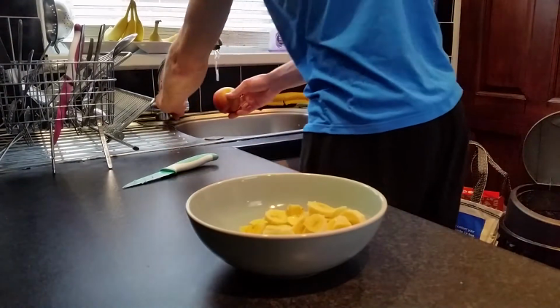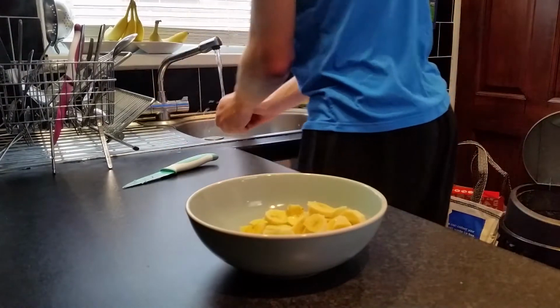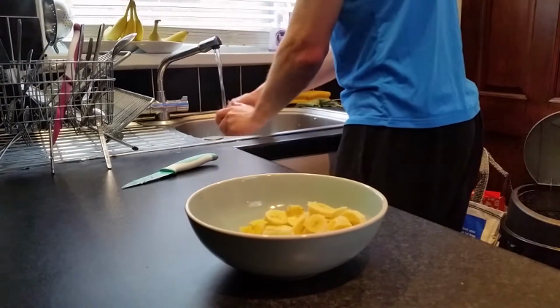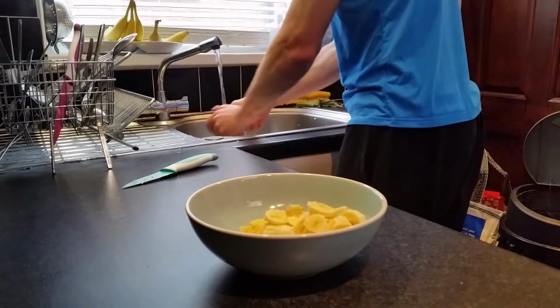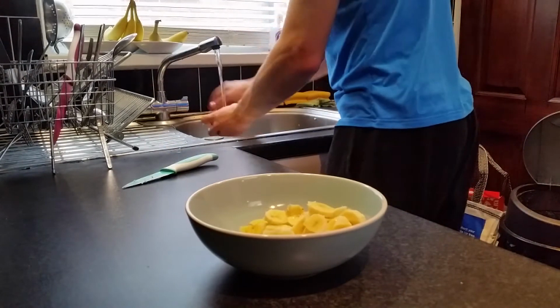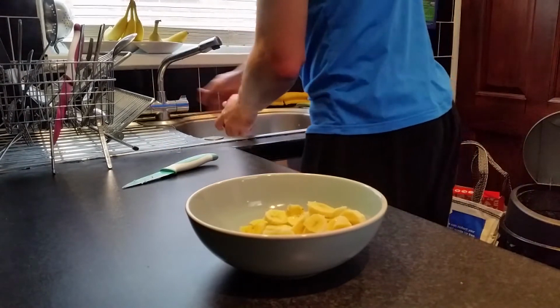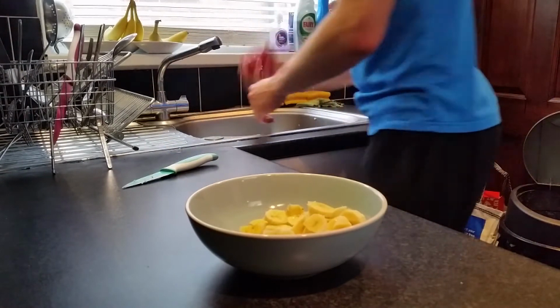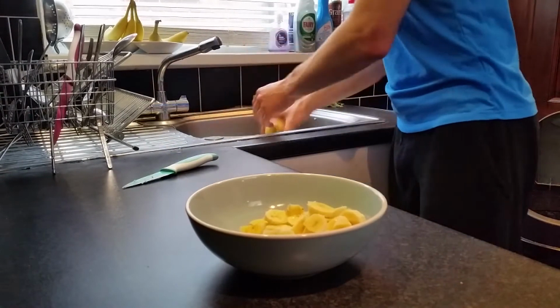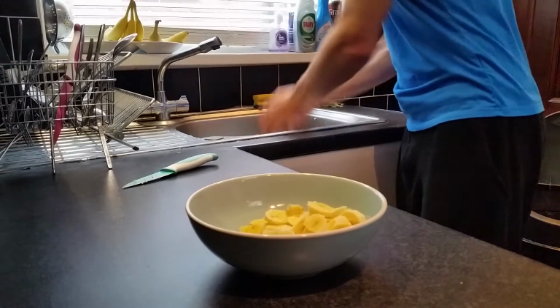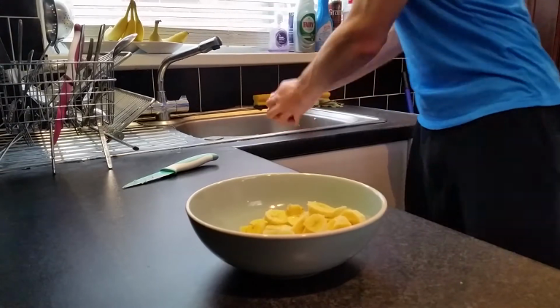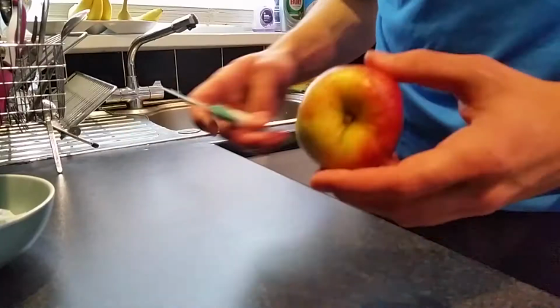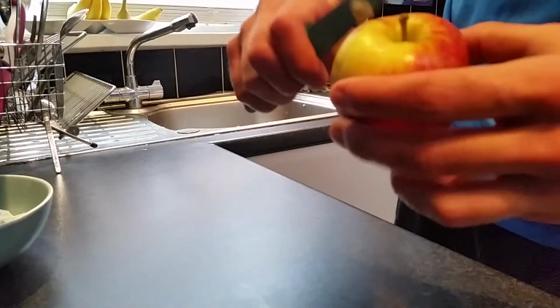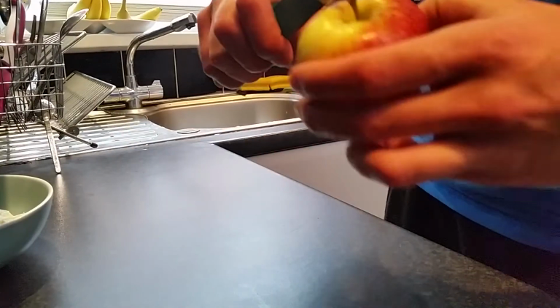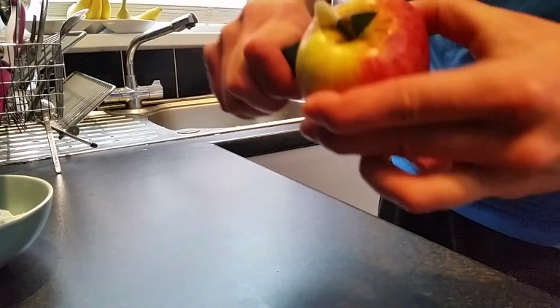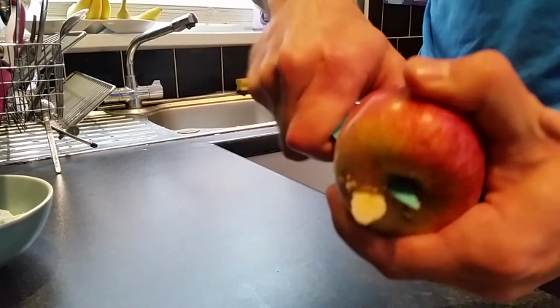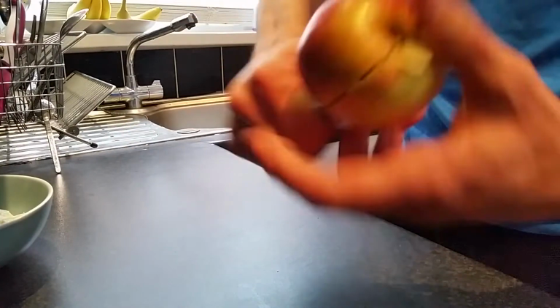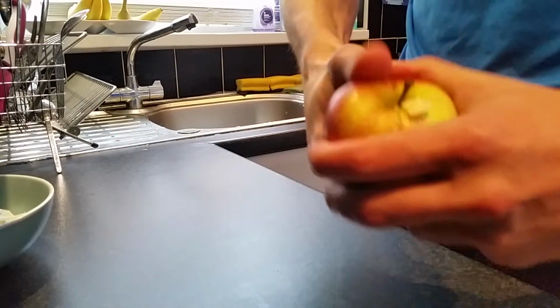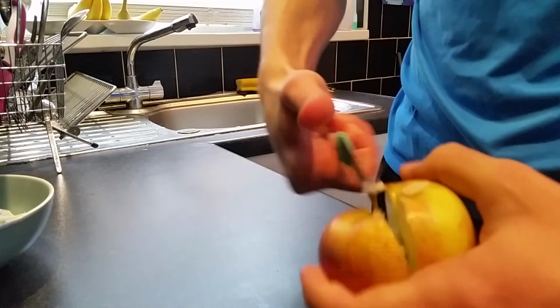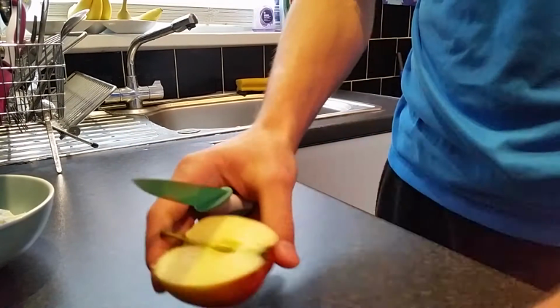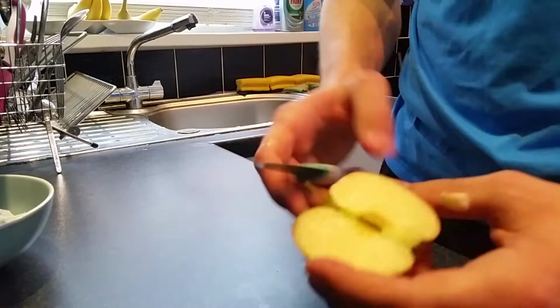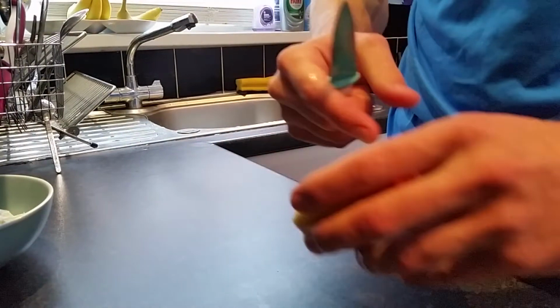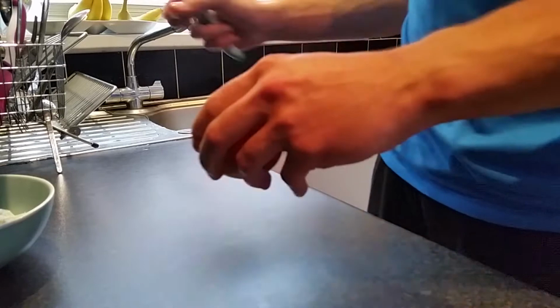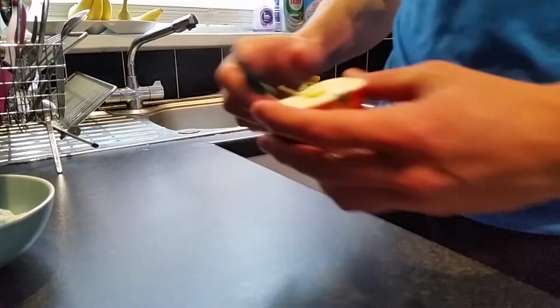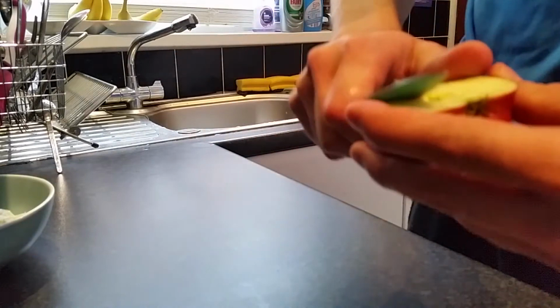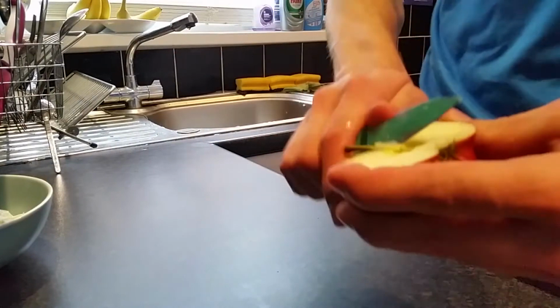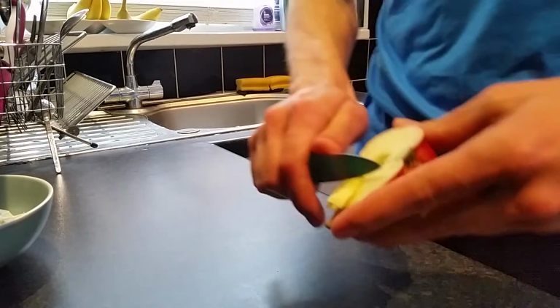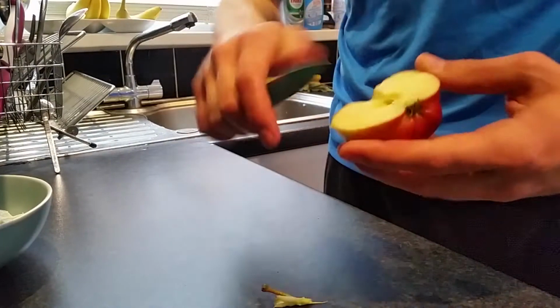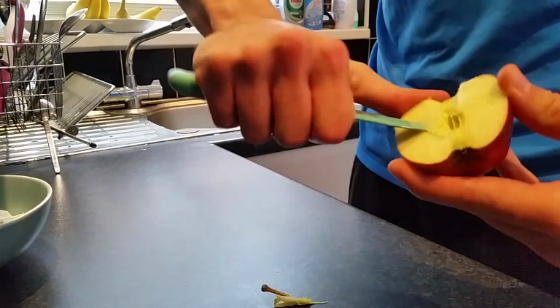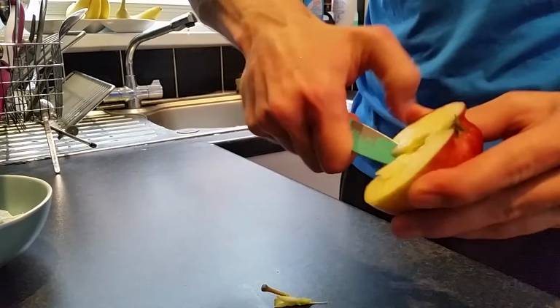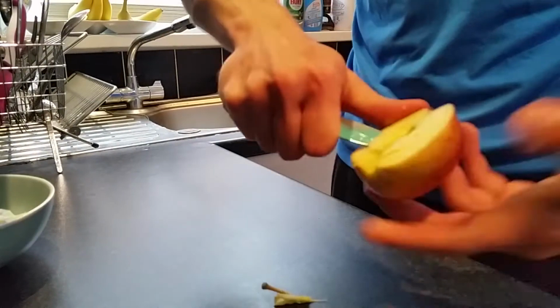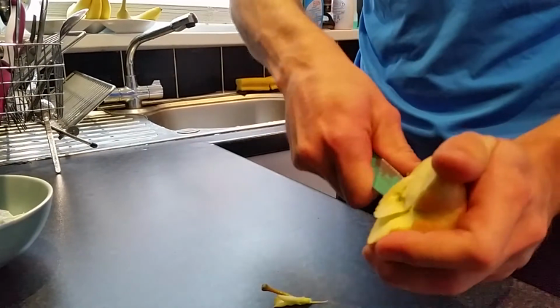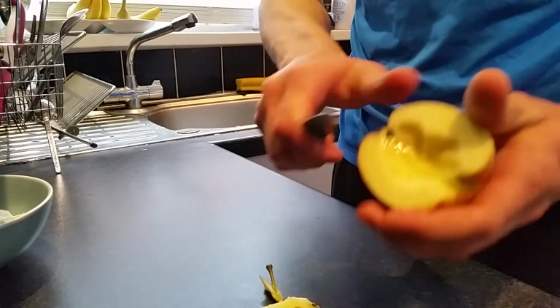After that, take an apple, give it a wash, split it in half and cut out the apple core in the same way I'm doing it. And then do the same as you did with the banana, so simply cut it into small pieces.